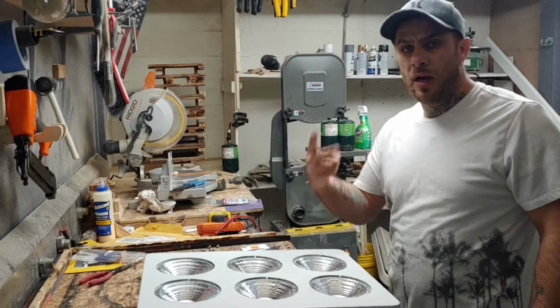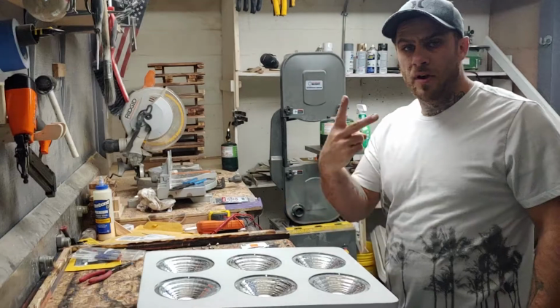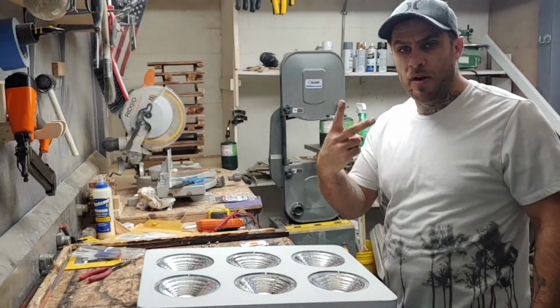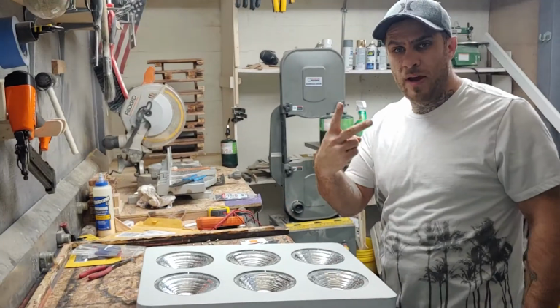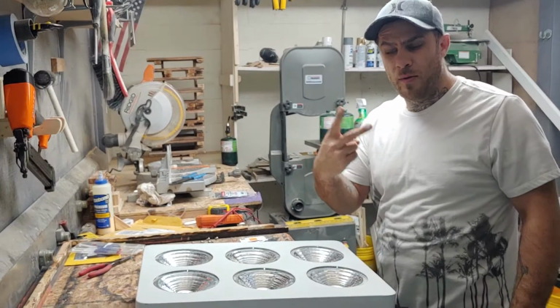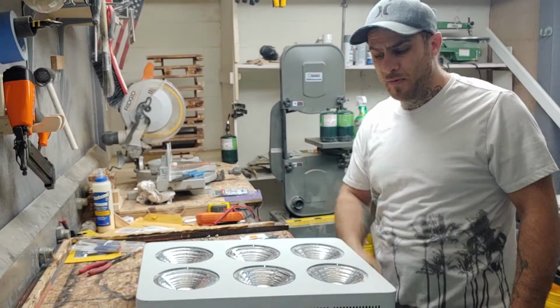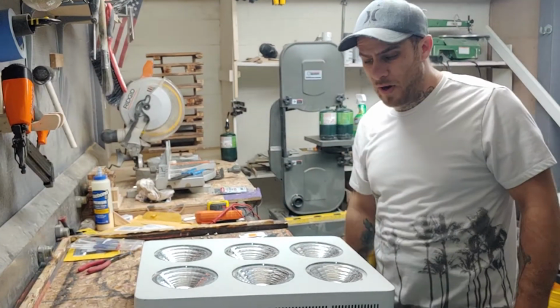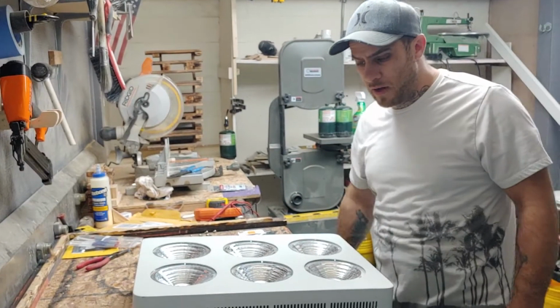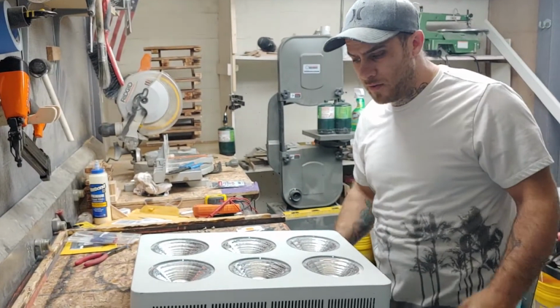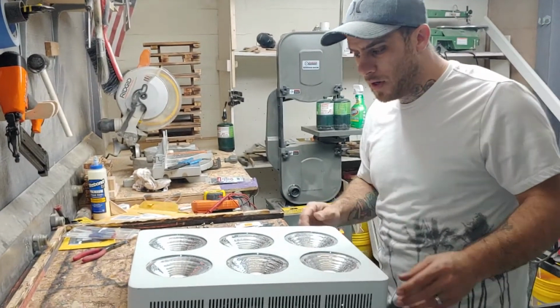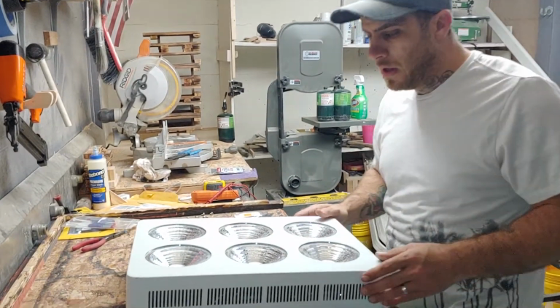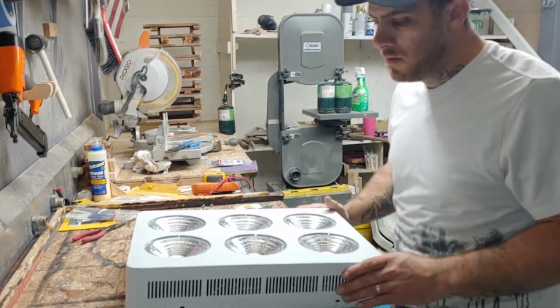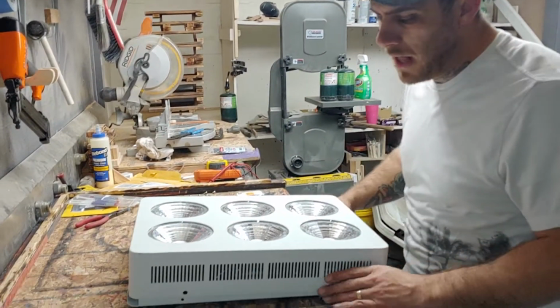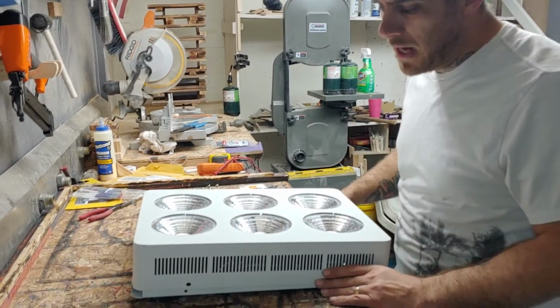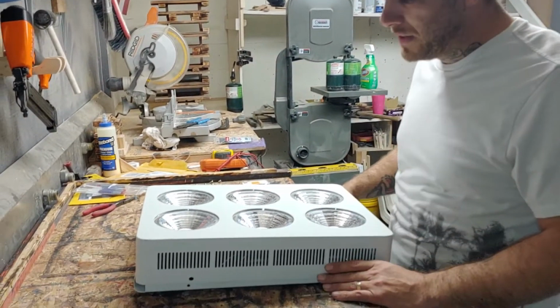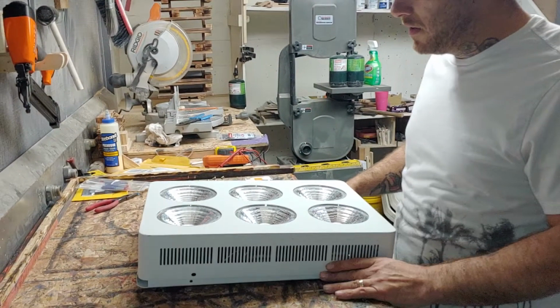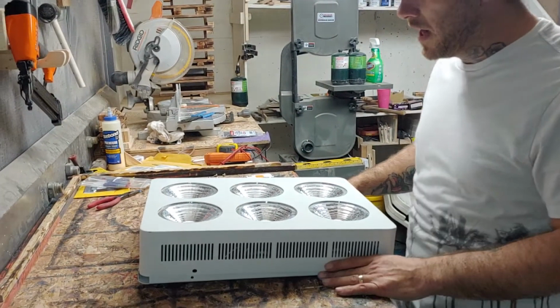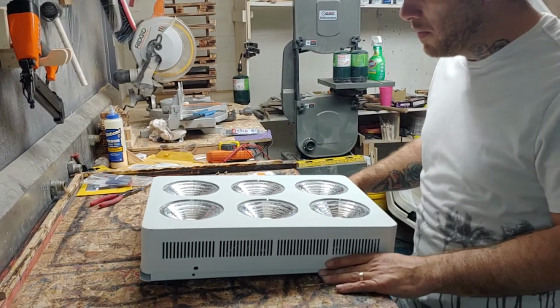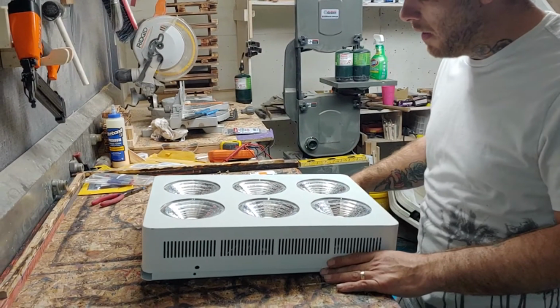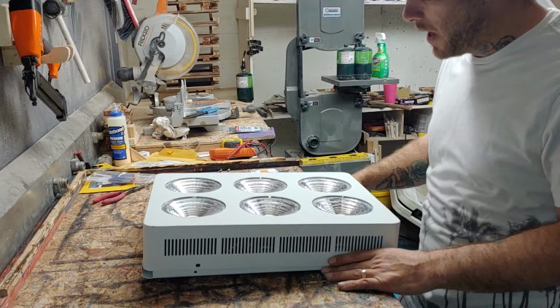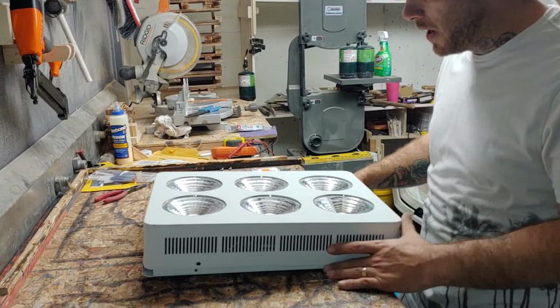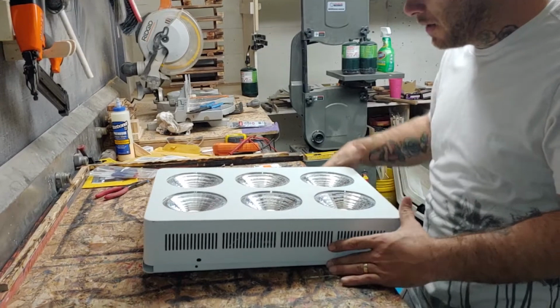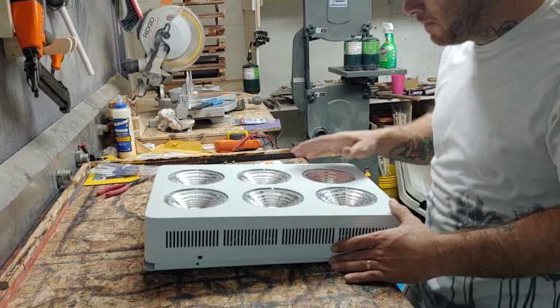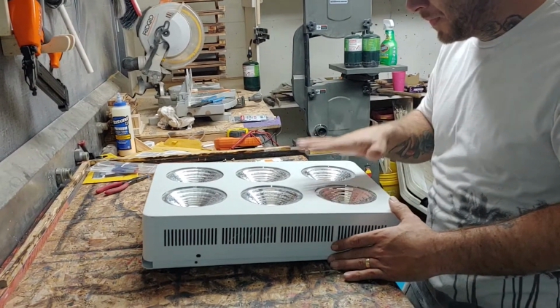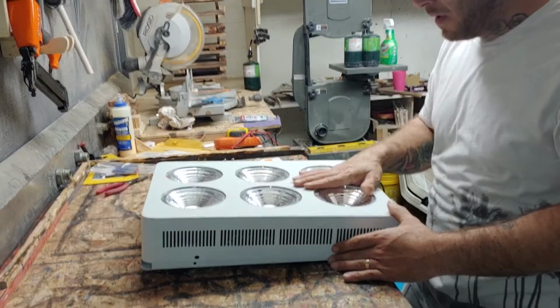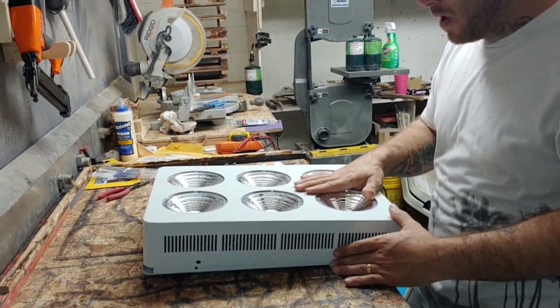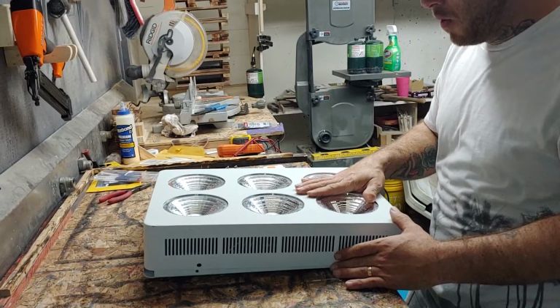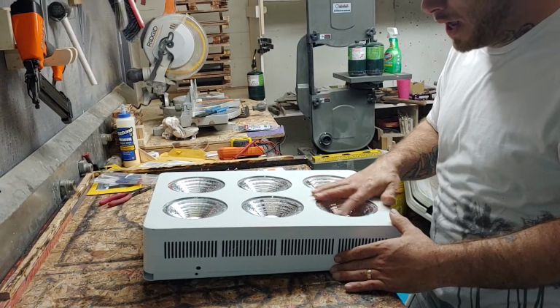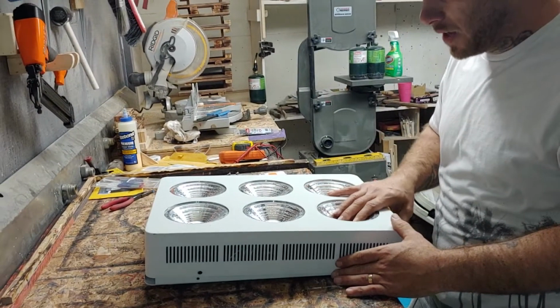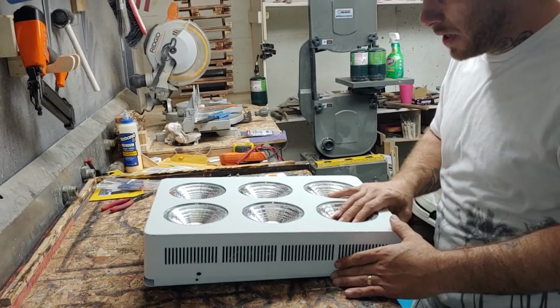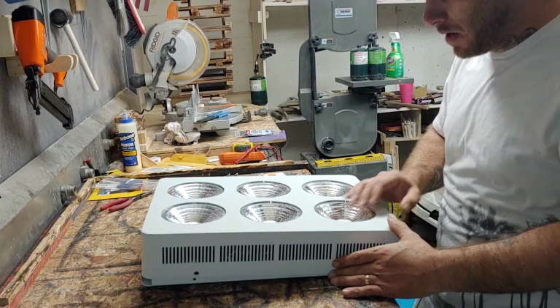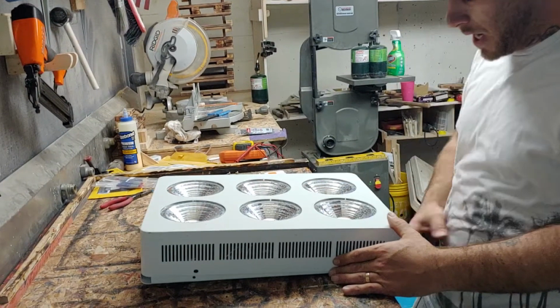Hey, what's going on? It's Anthony from Spielberg. How are you guys doing? This is that light I was telling you guys about — all the whites in it are dead.